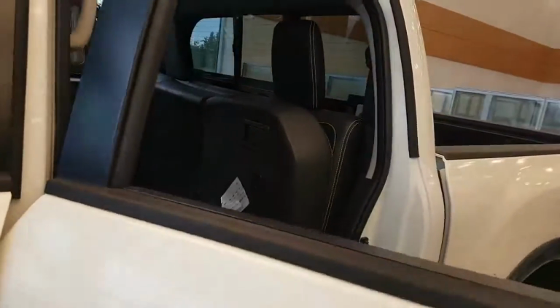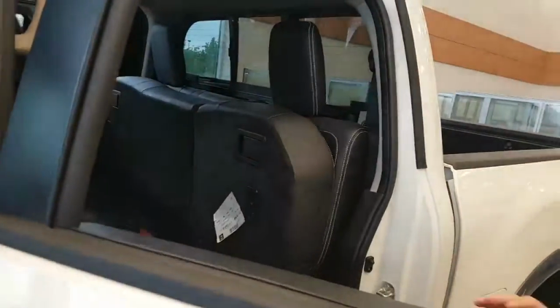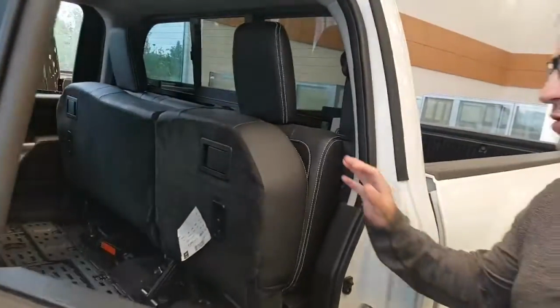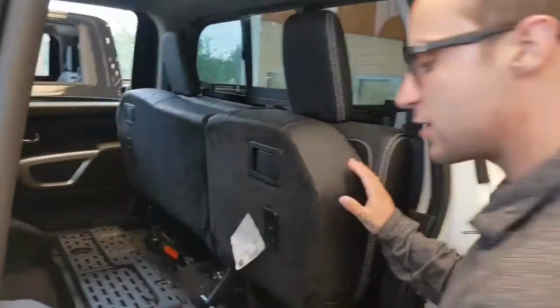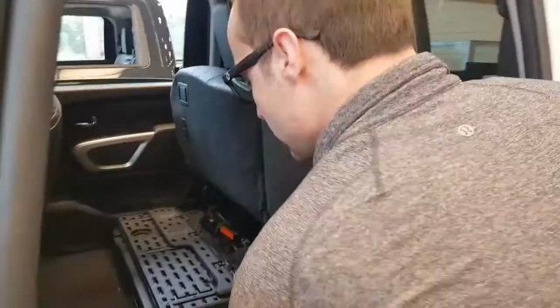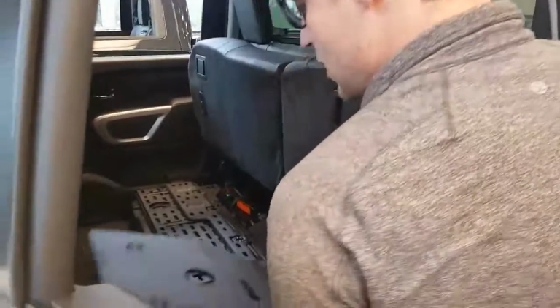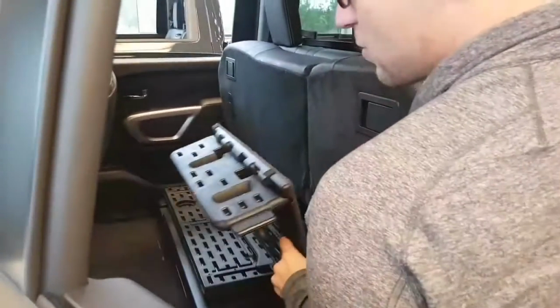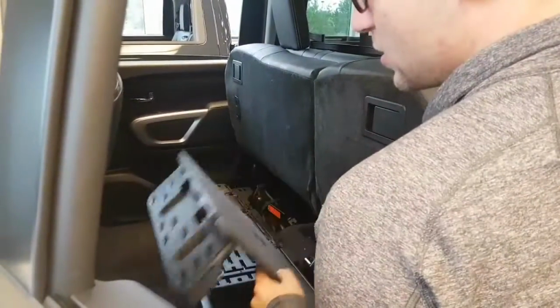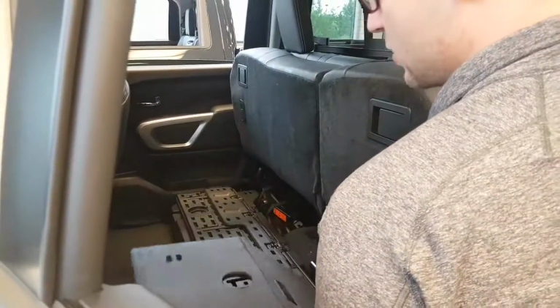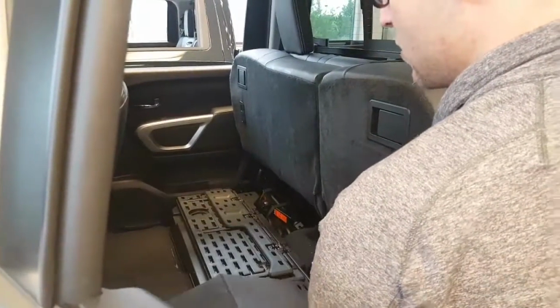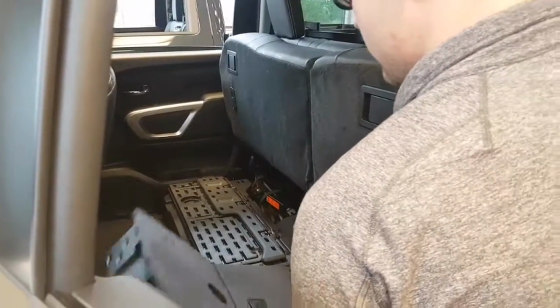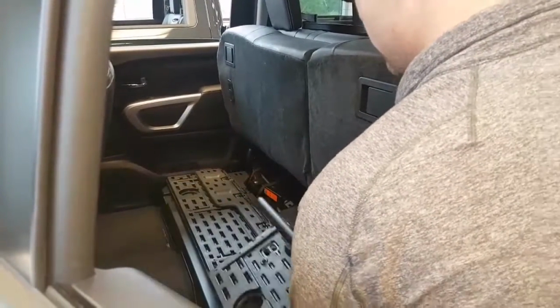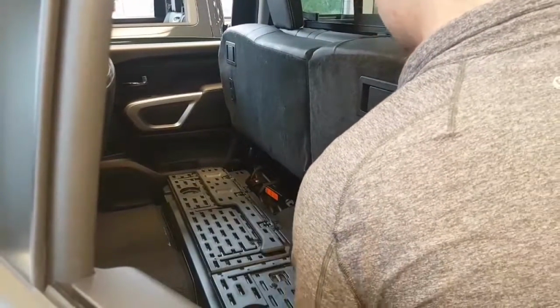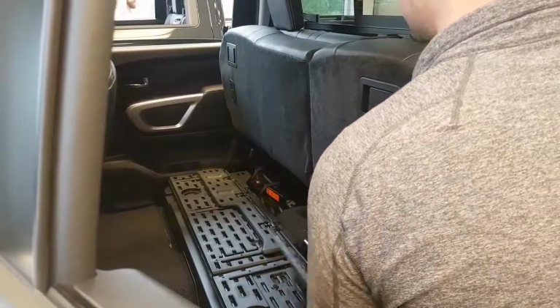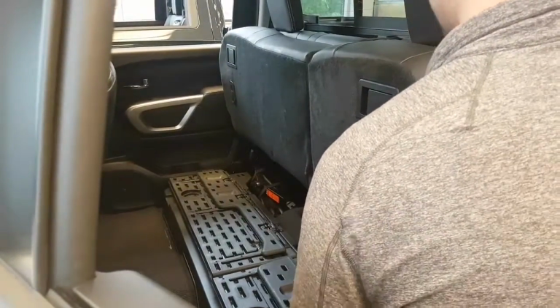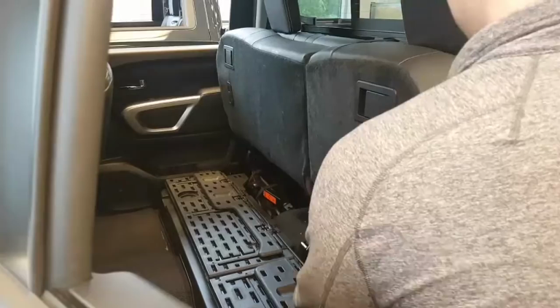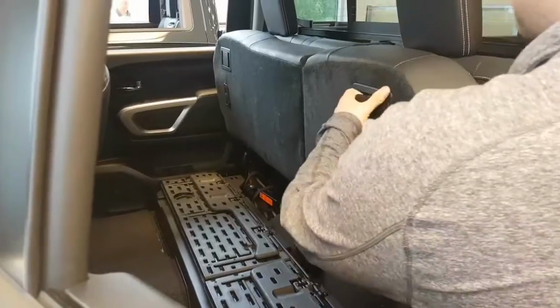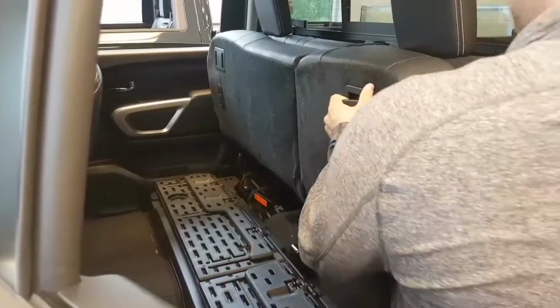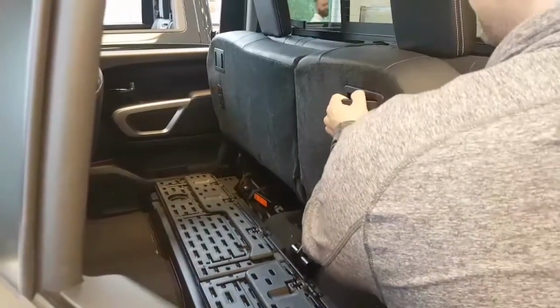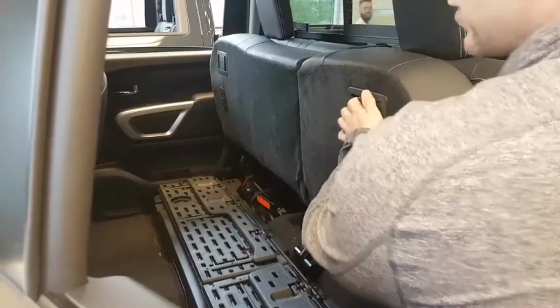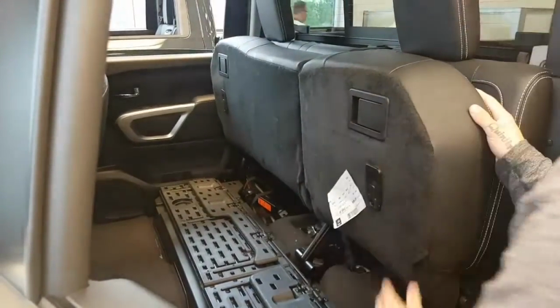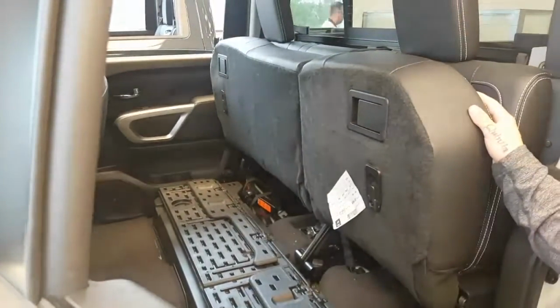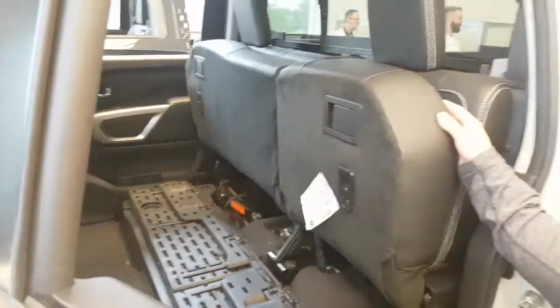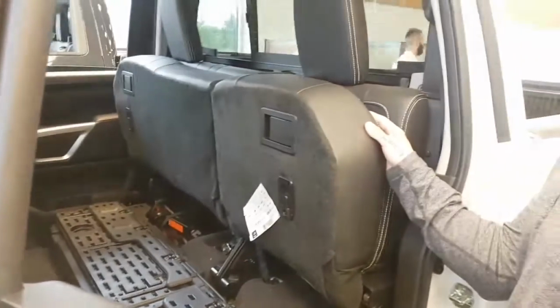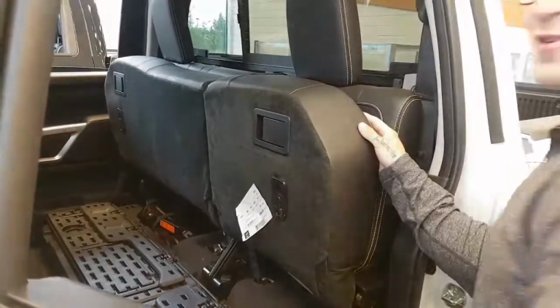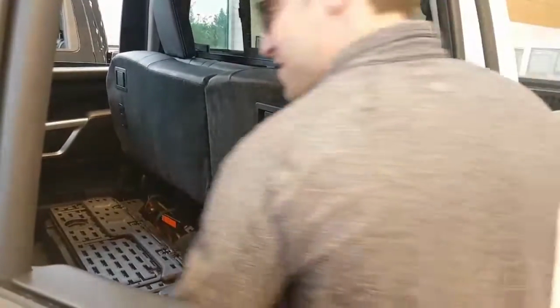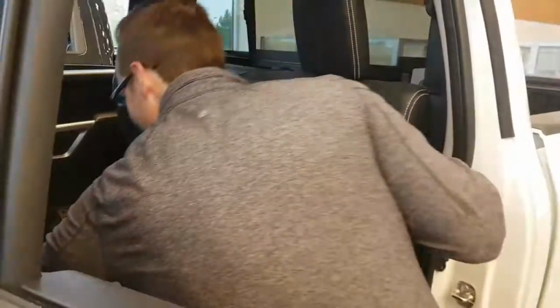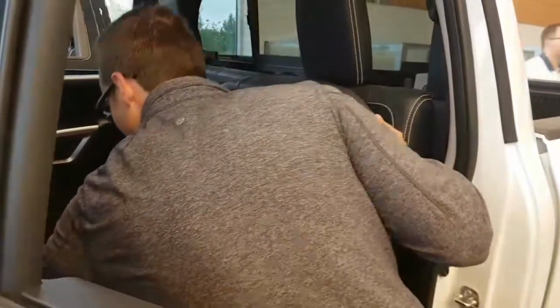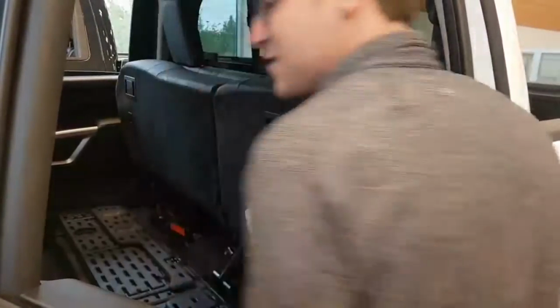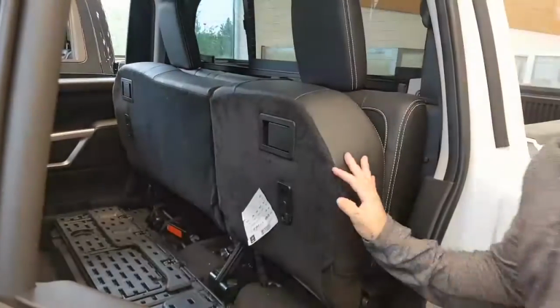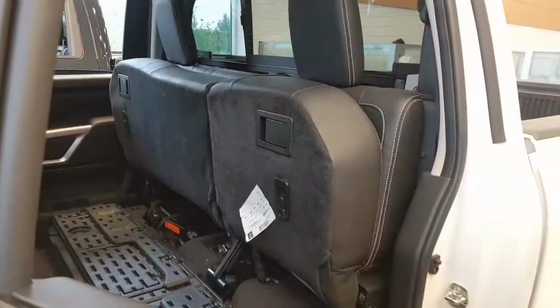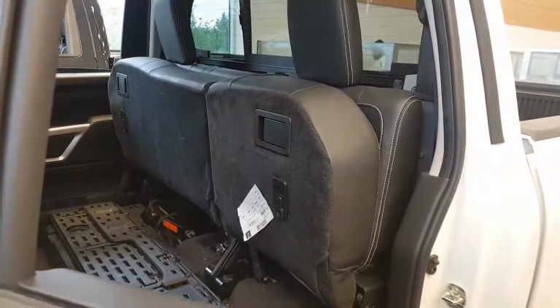You do have lots of room back here. You got an extra lock box underneath here too. These seats actually will fold down, and there are heated seats in the back for this particular trim level.